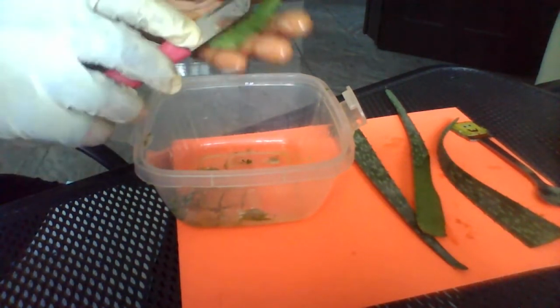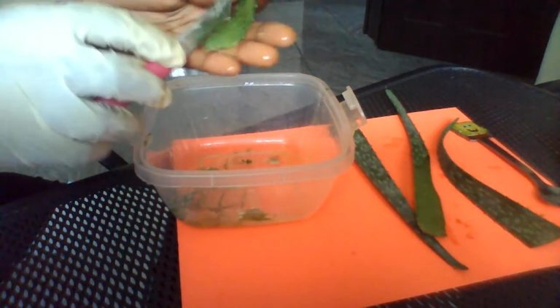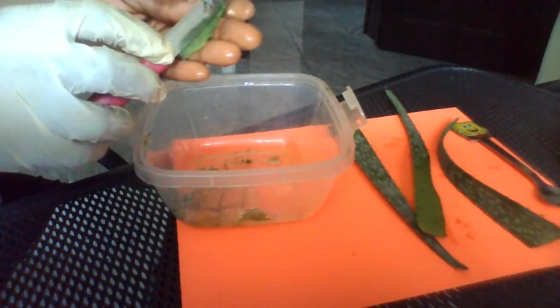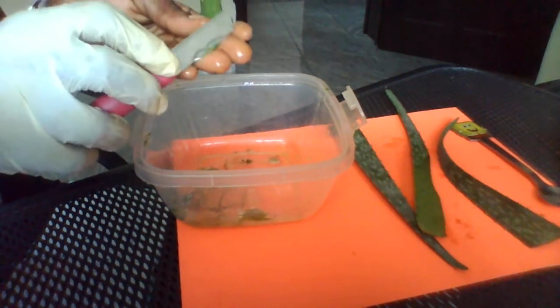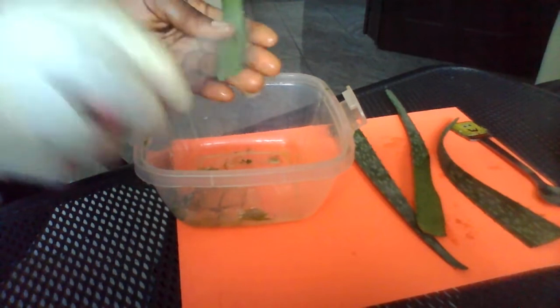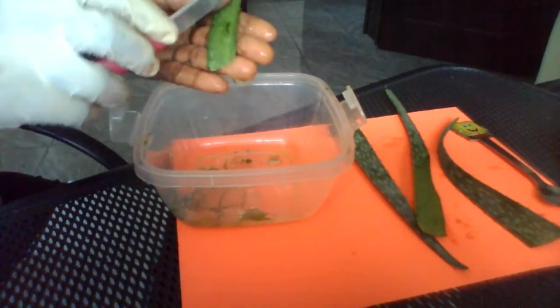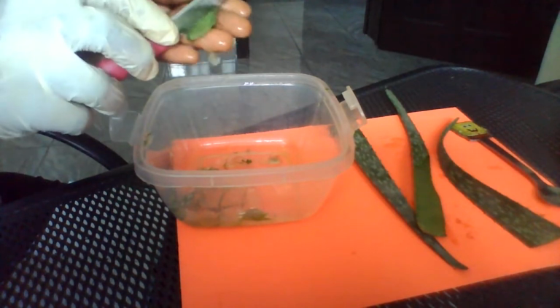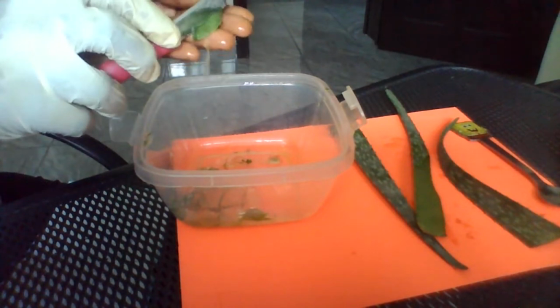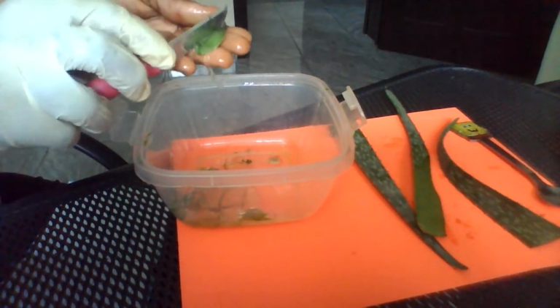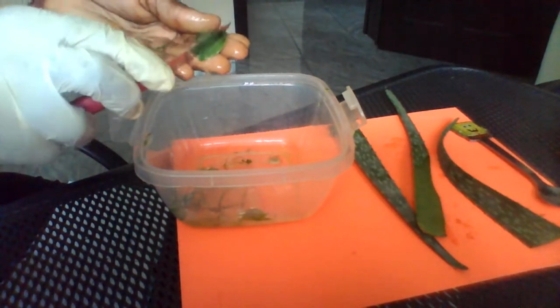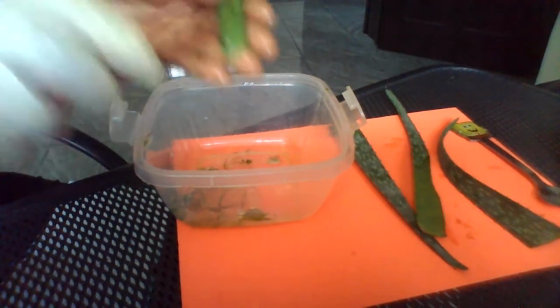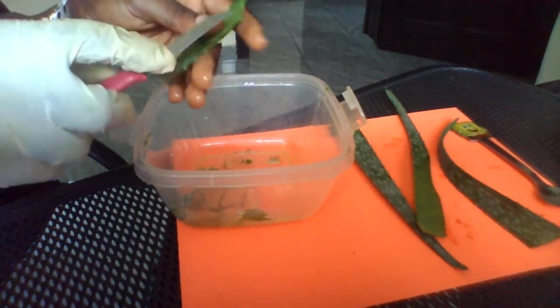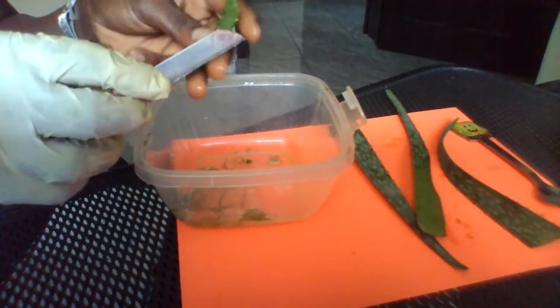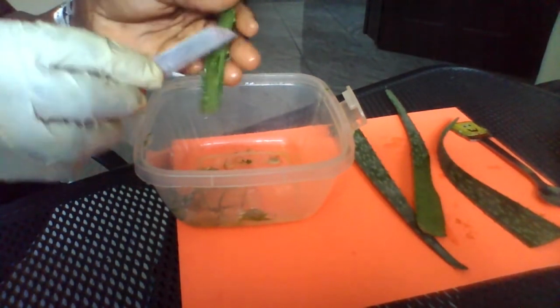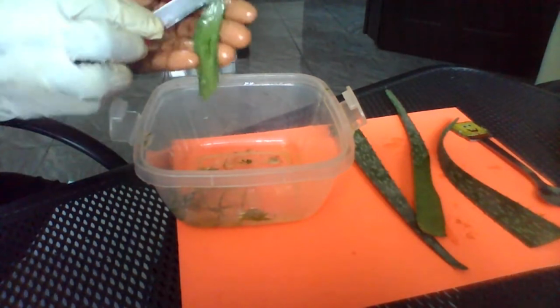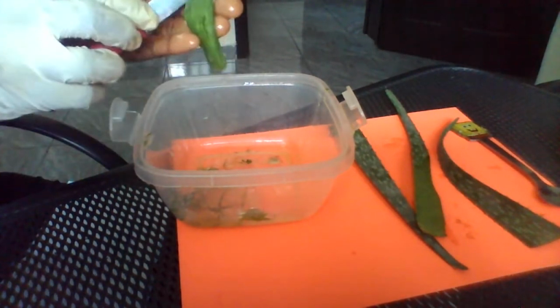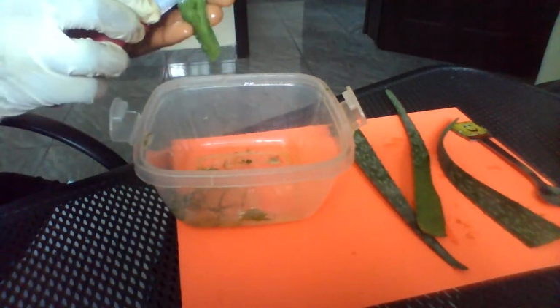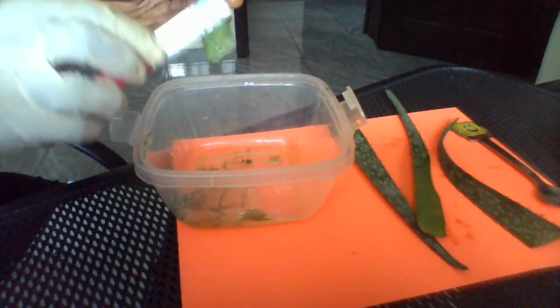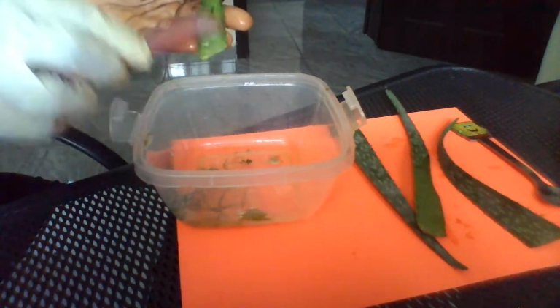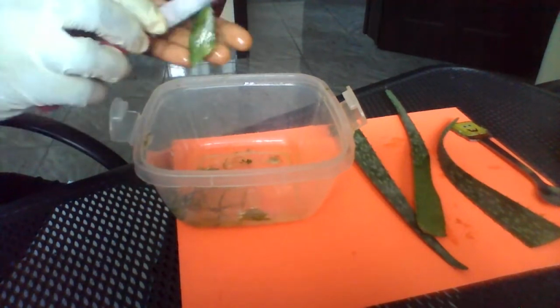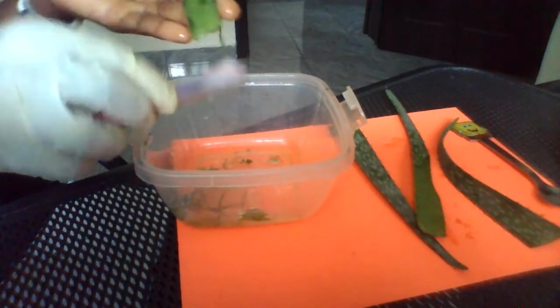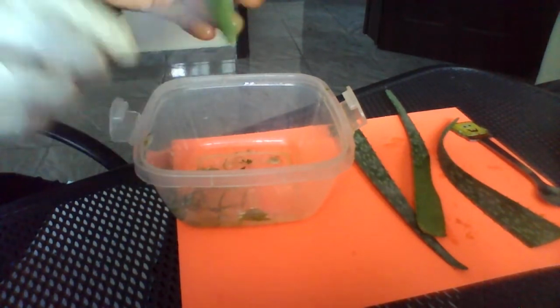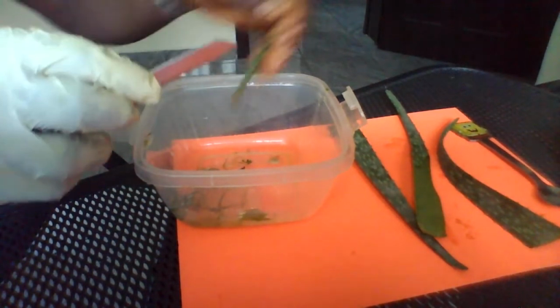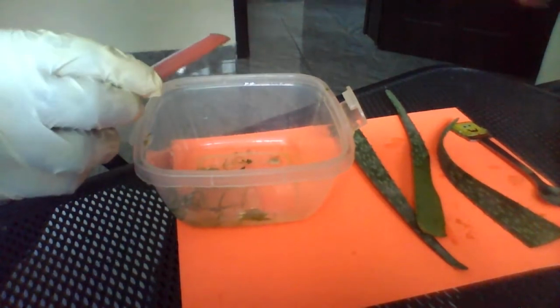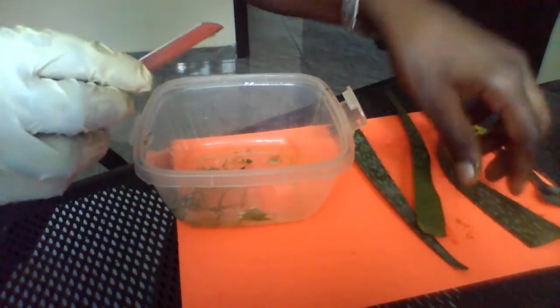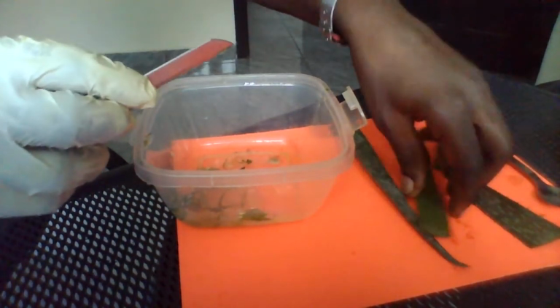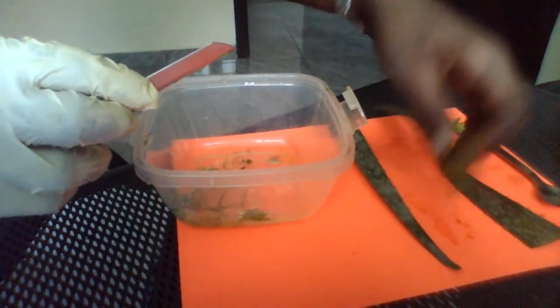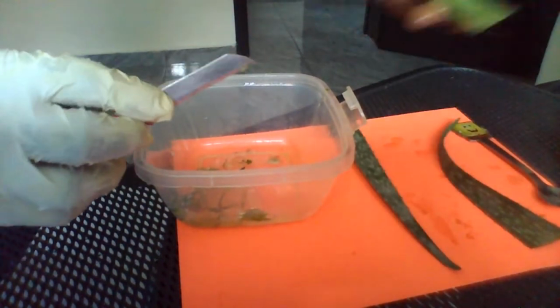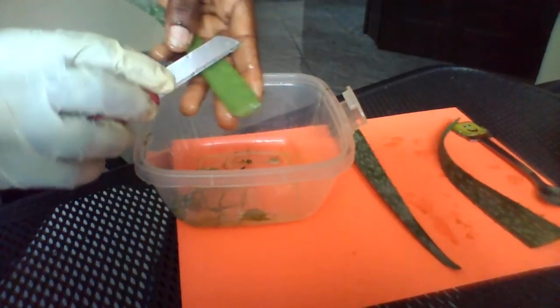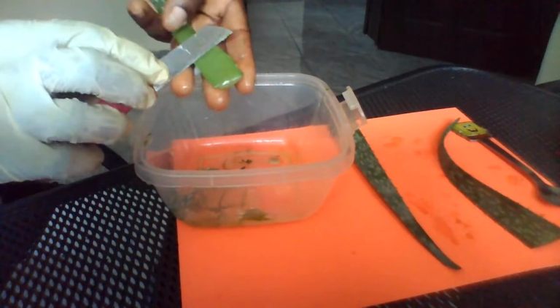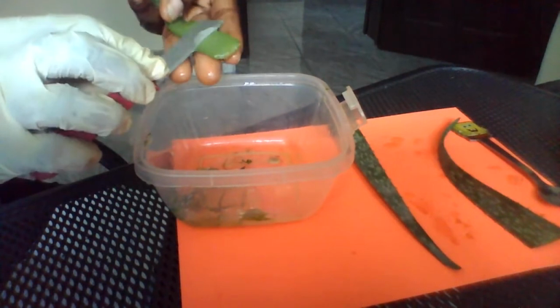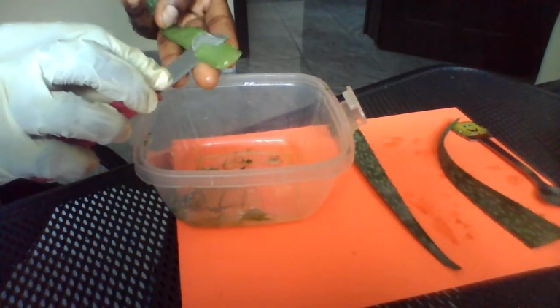You can do this every day. There's no preservative inside, so it's easy for you to use it. There are a lot of people that don't like preservatives, so this is easy.